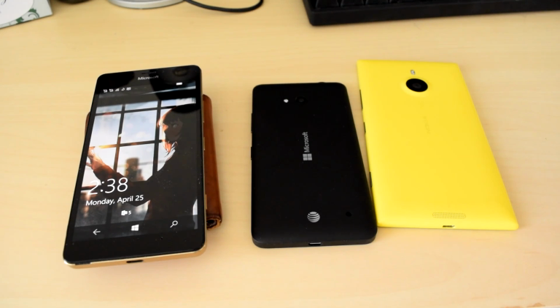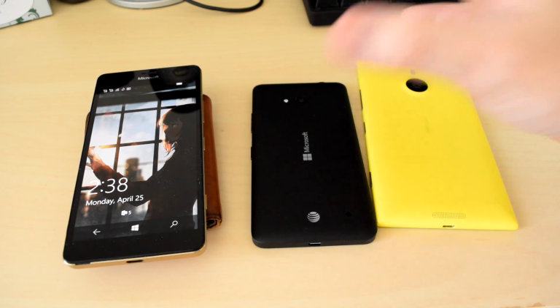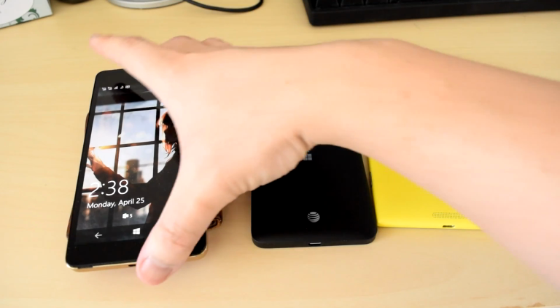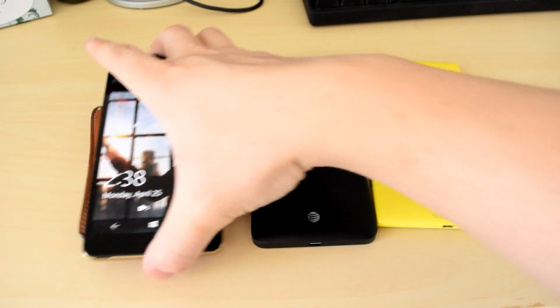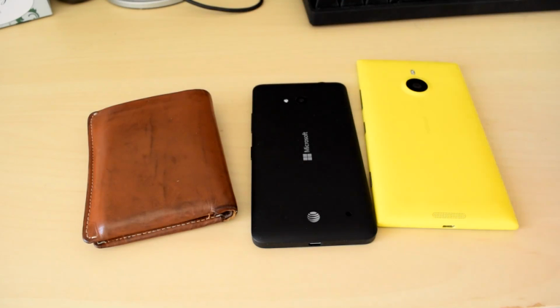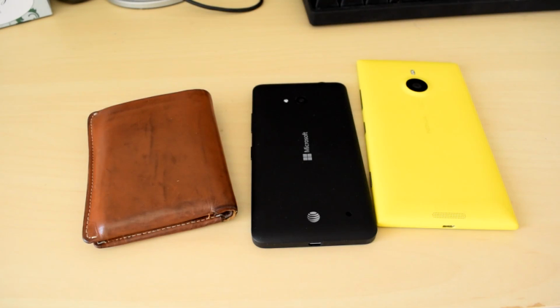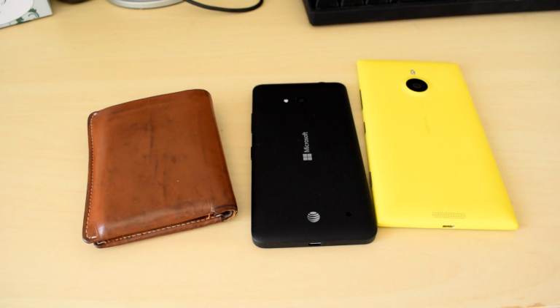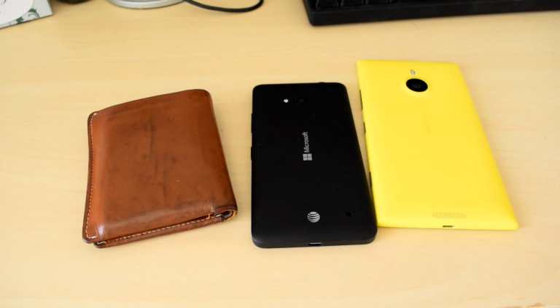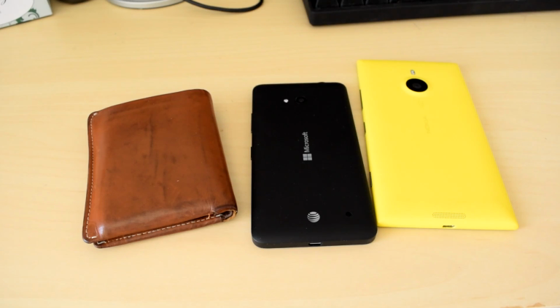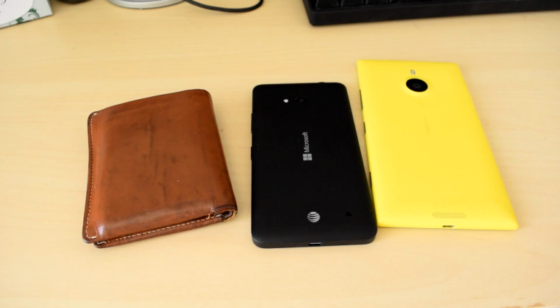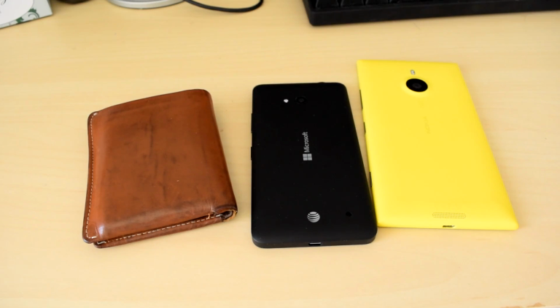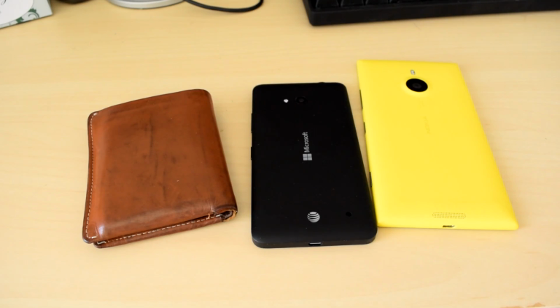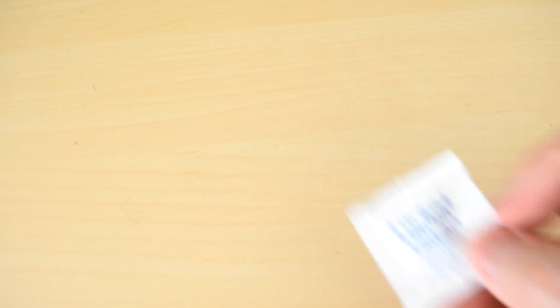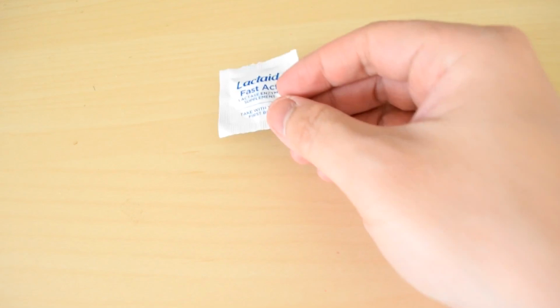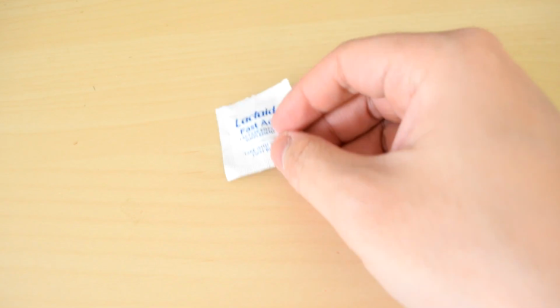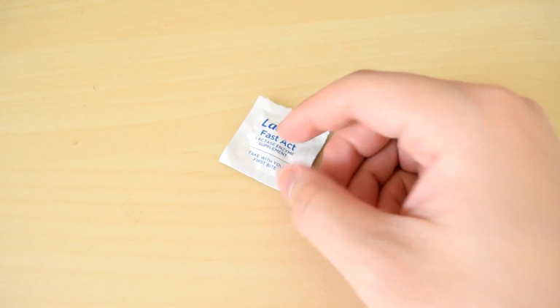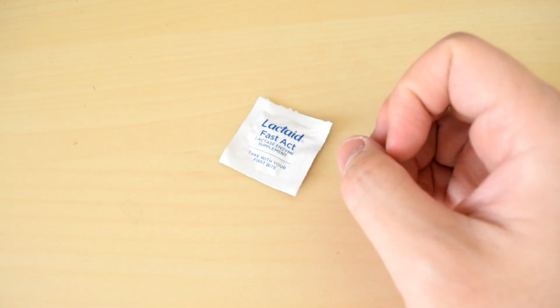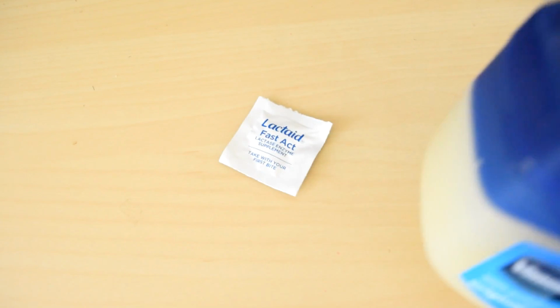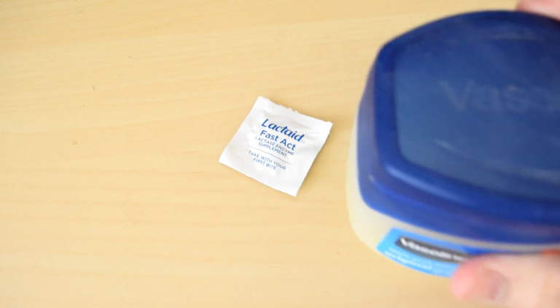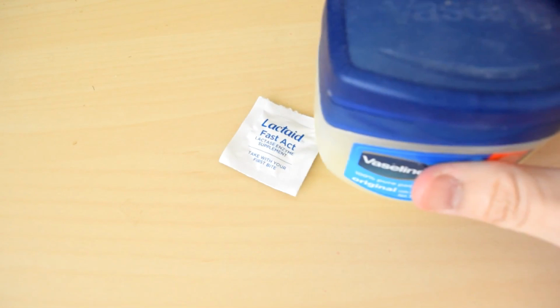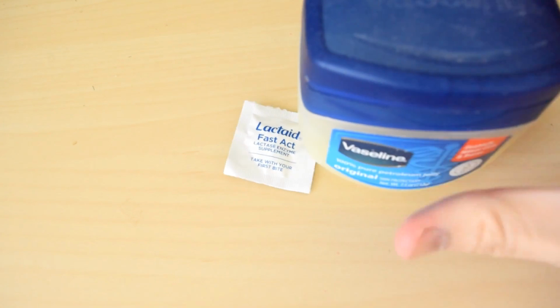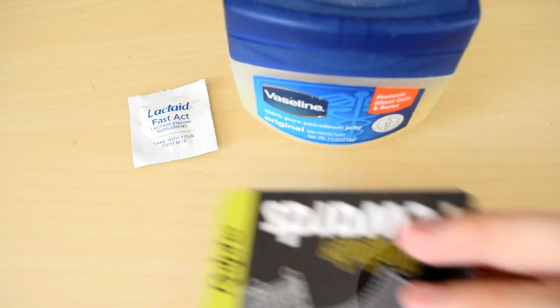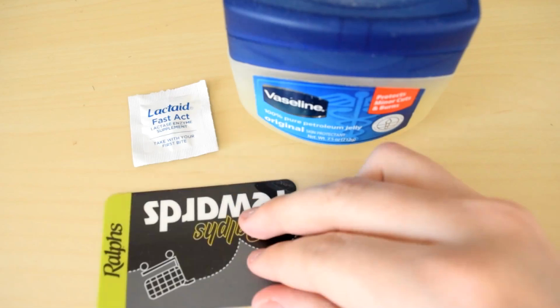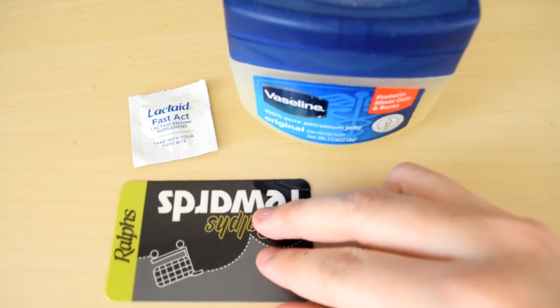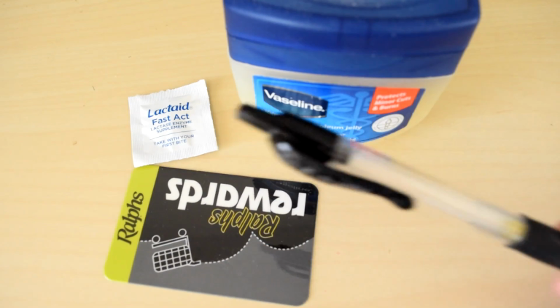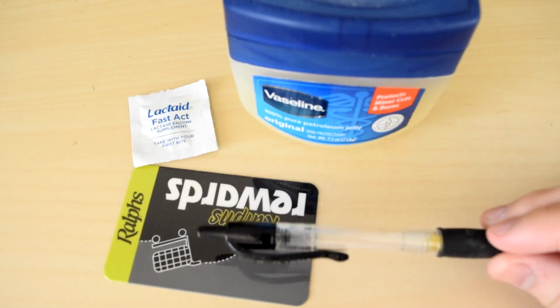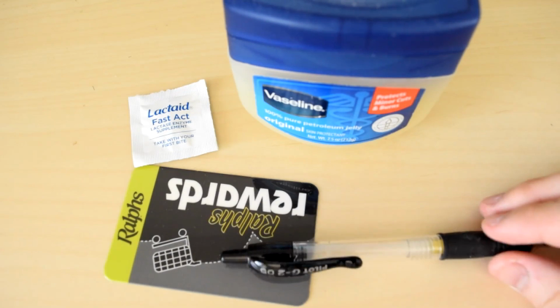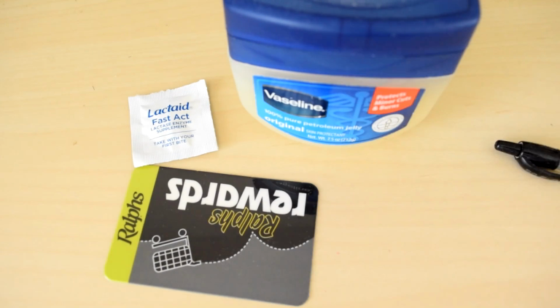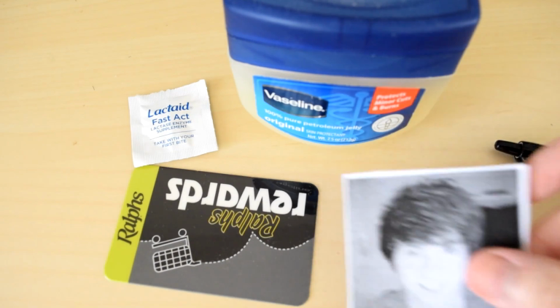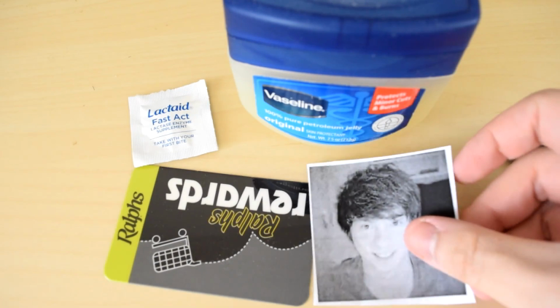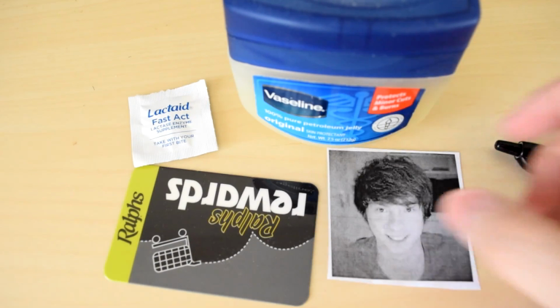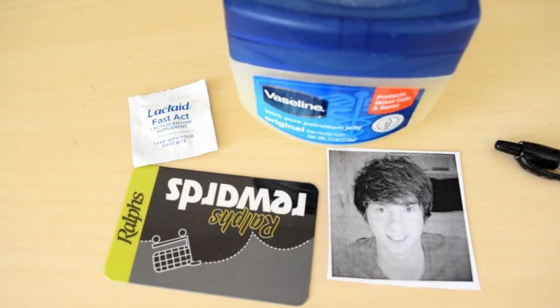There are any number of suspicious items found in my wallet that could cause such a reaction: a lactose tablet, a tub of Vaseline, a Ralph's card, a Pilot G2 pen, and a picture of Zach Bowden.